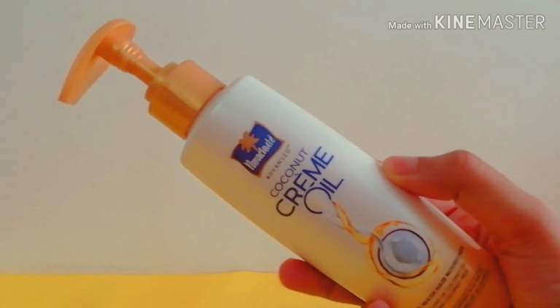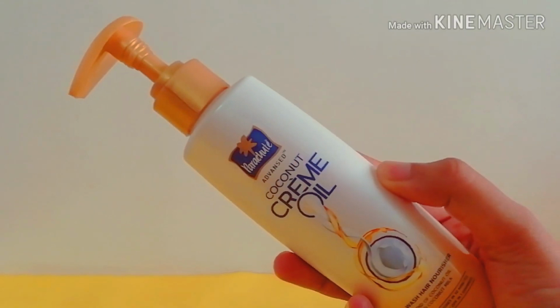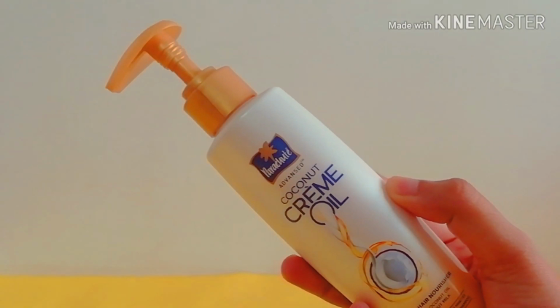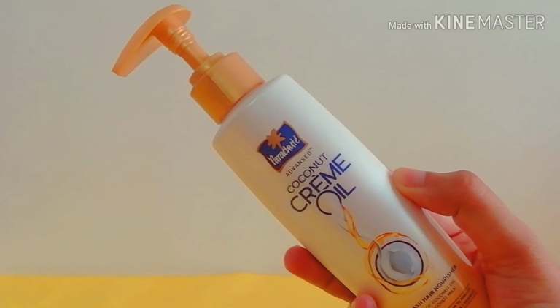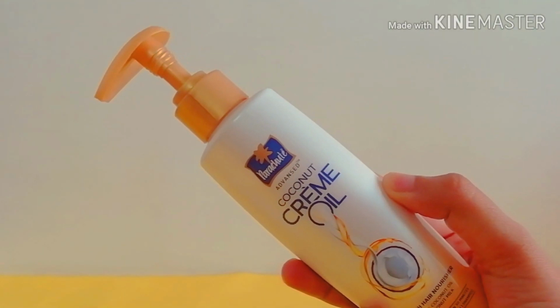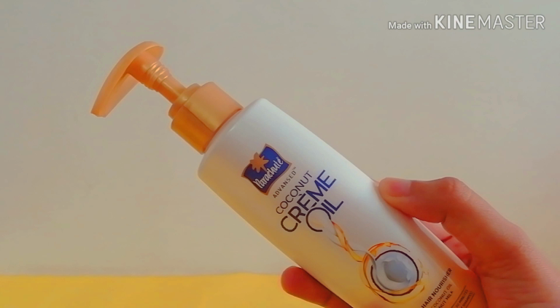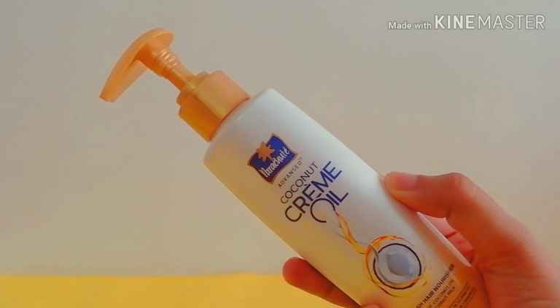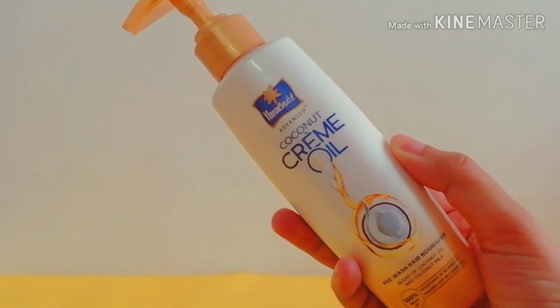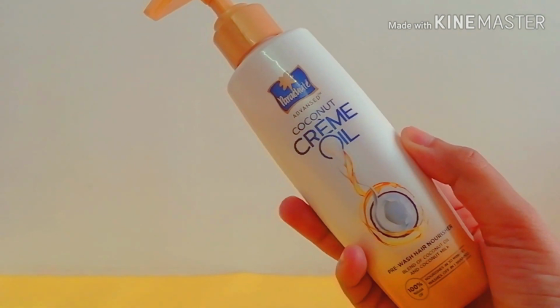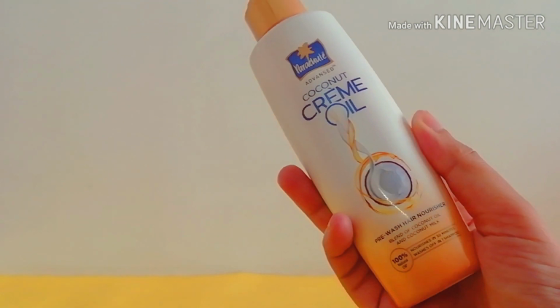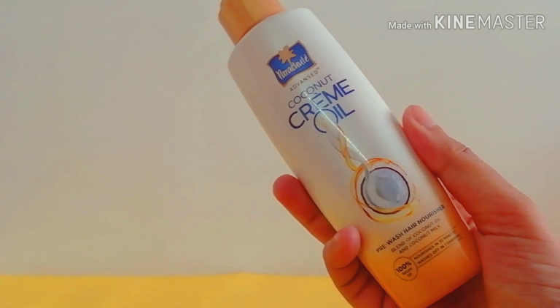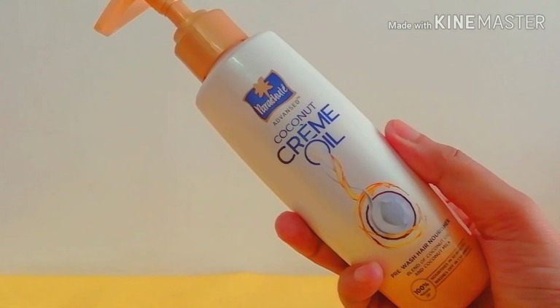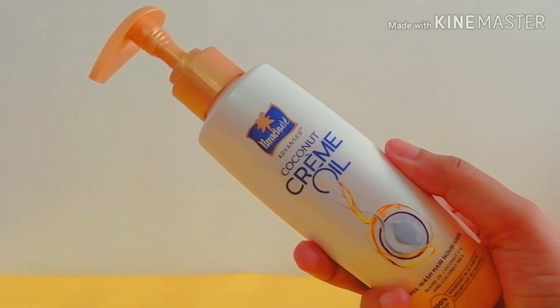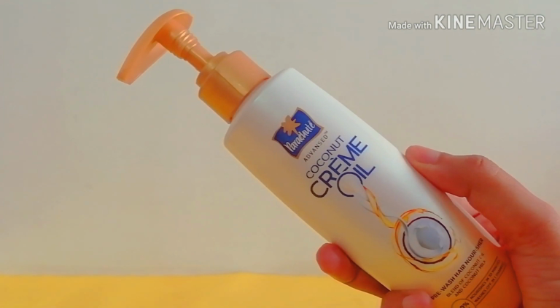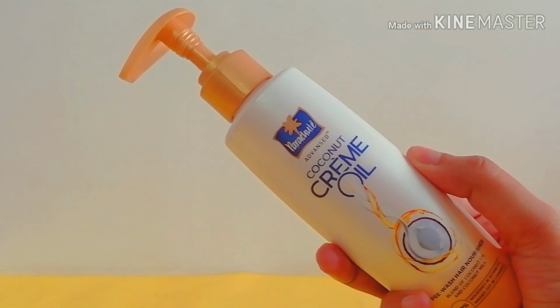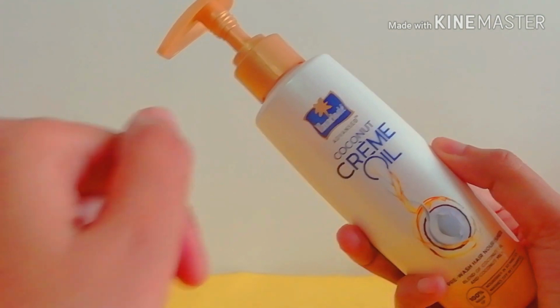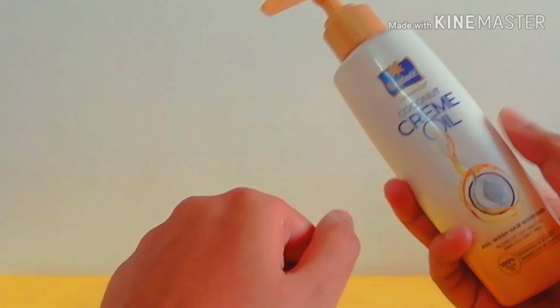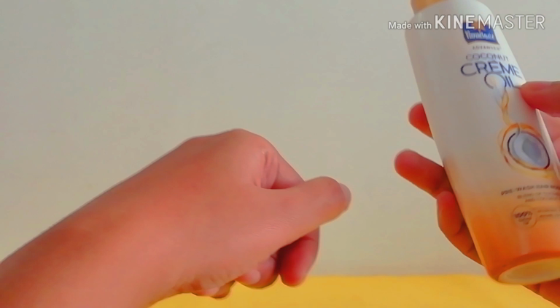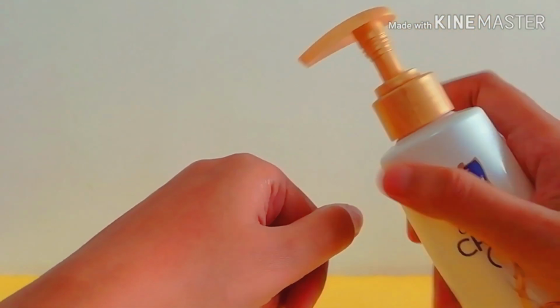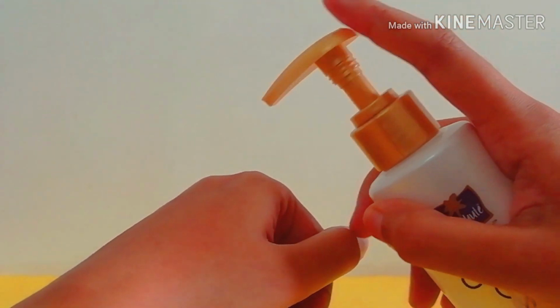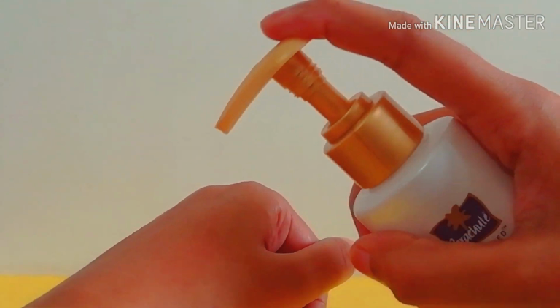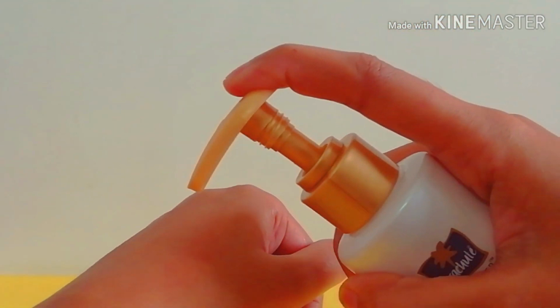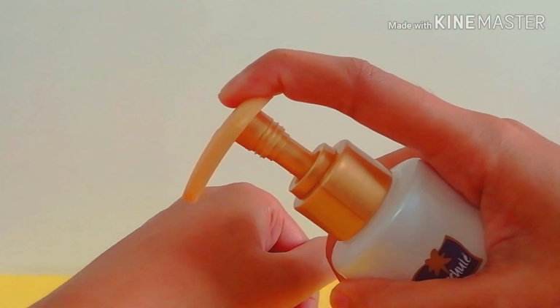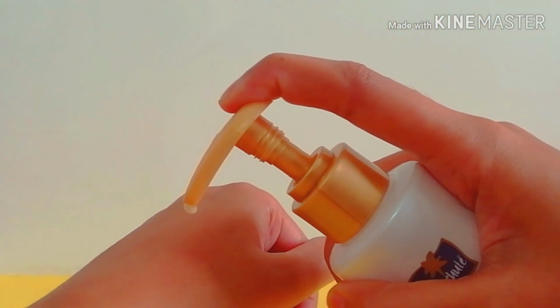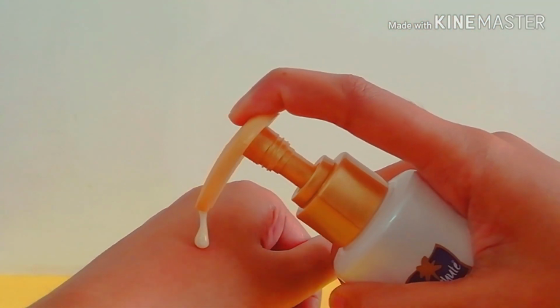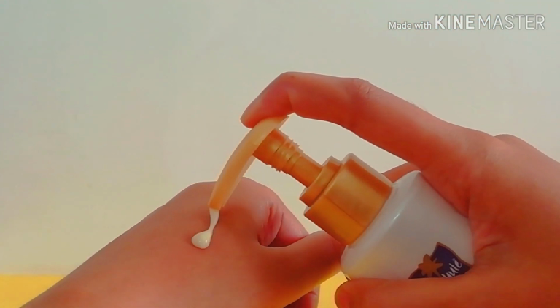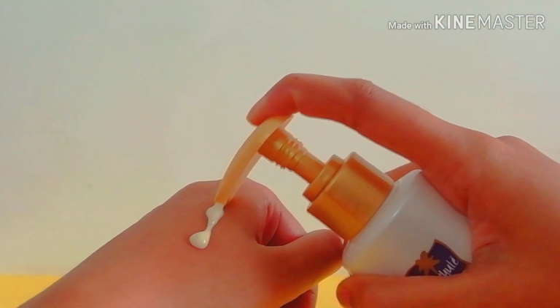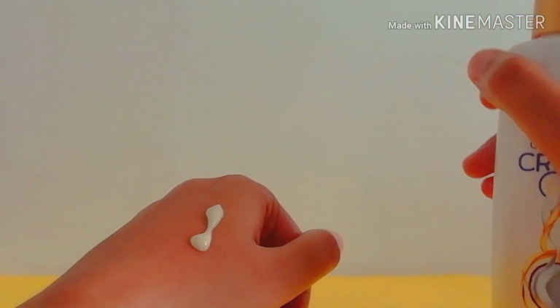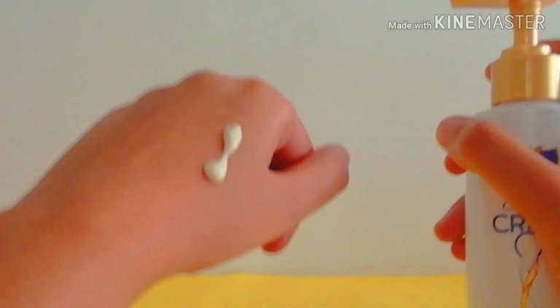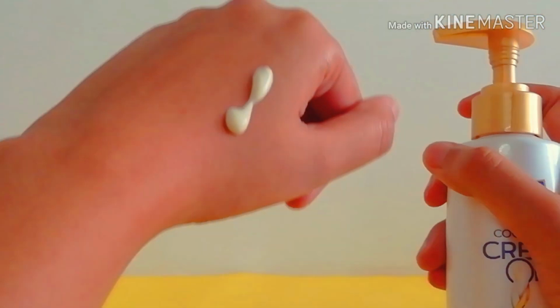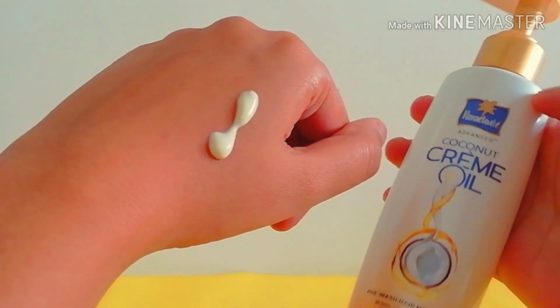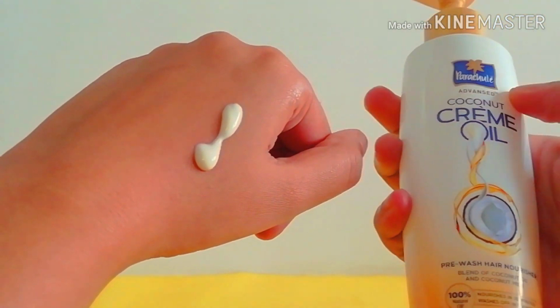To use it, pump out four to five times and use it like an oil — apply it on your scalp as well as on the length of your hair, leave it for 30 minutes, and wash off with any of your favorite shampoo.